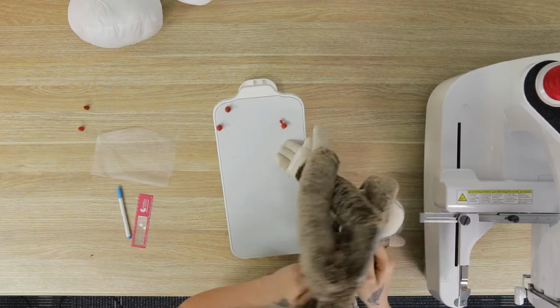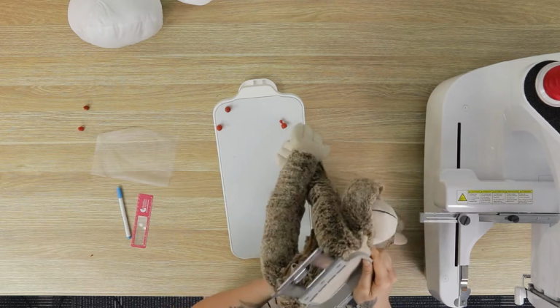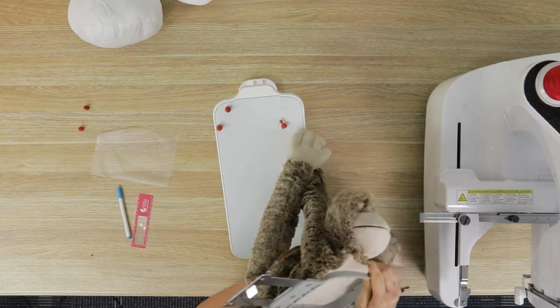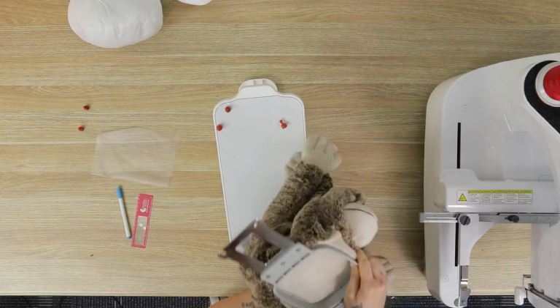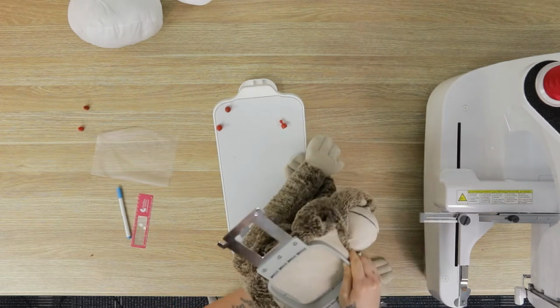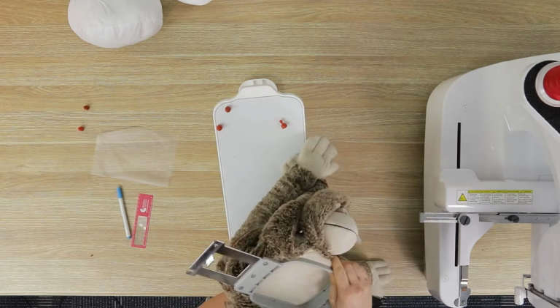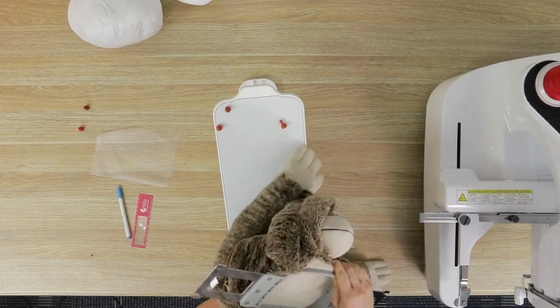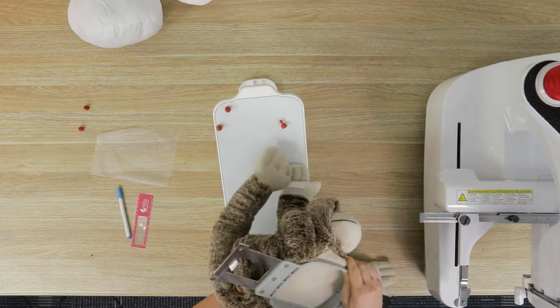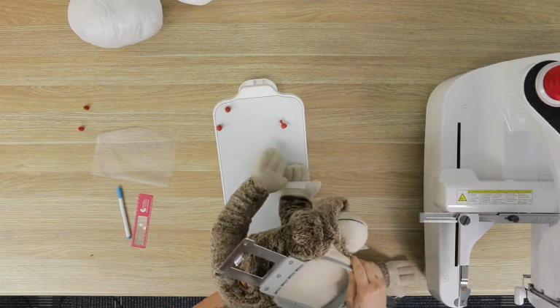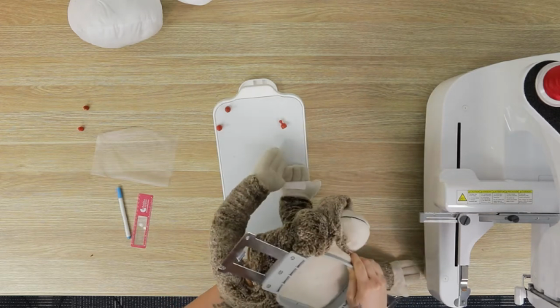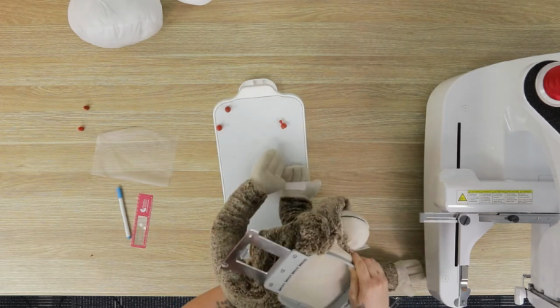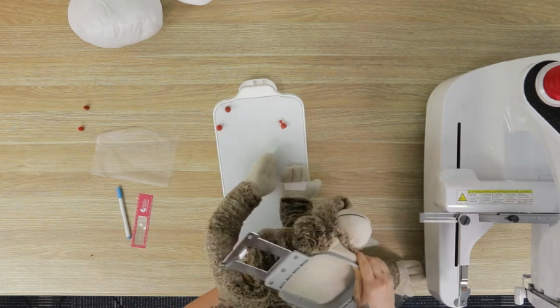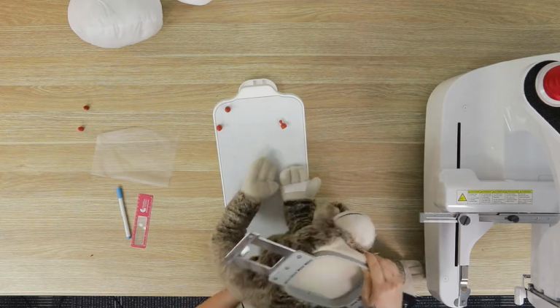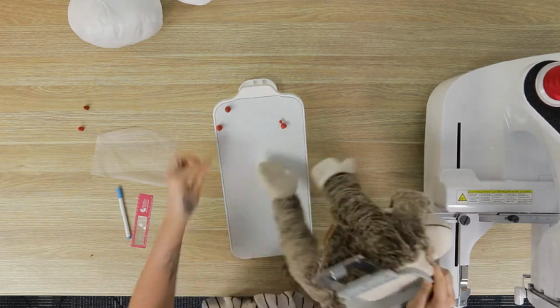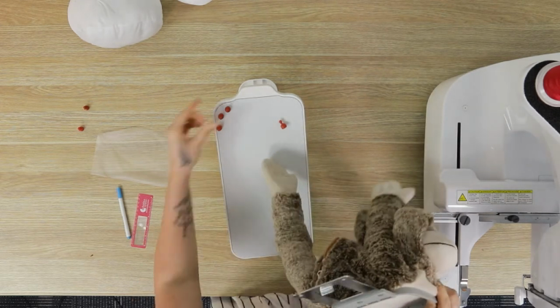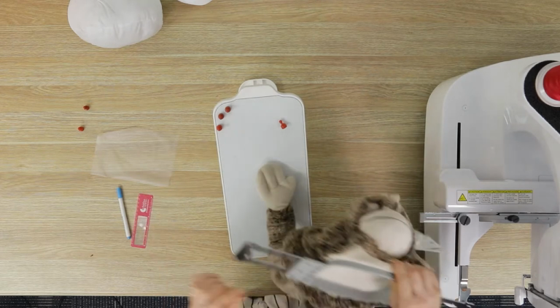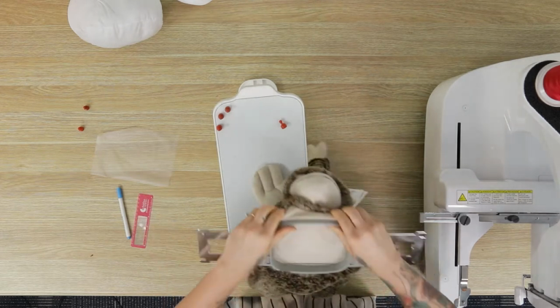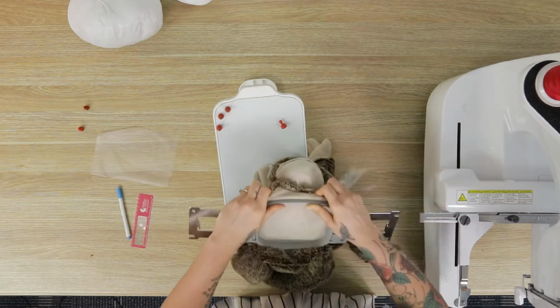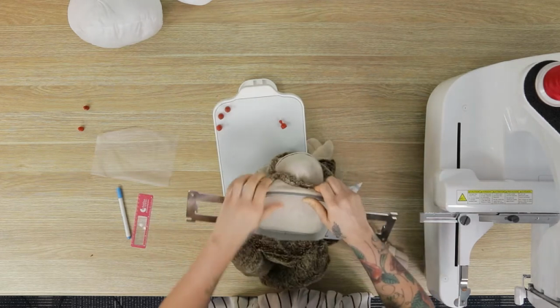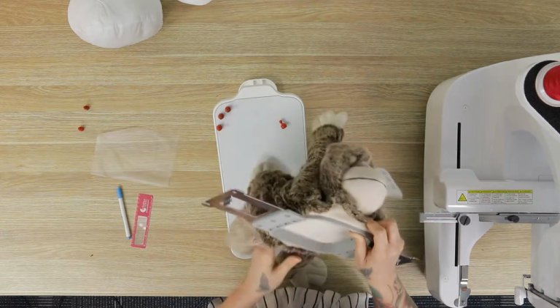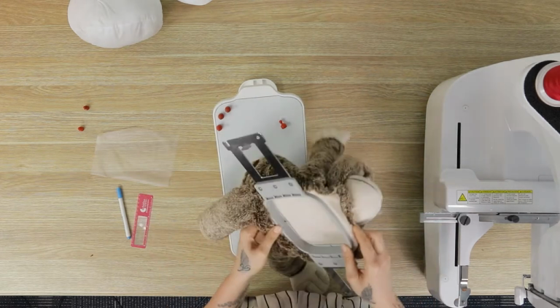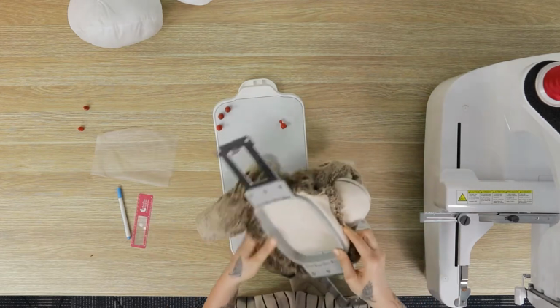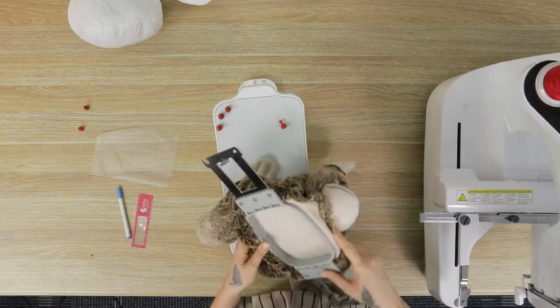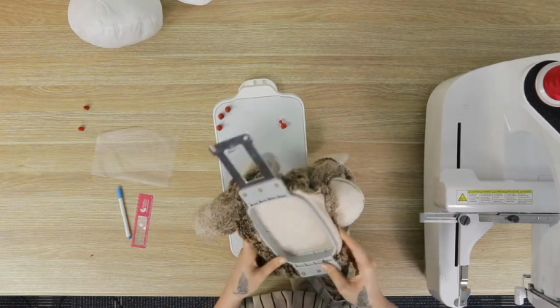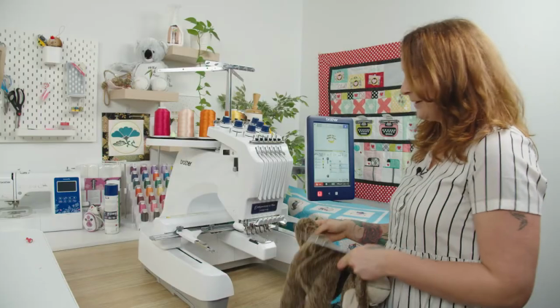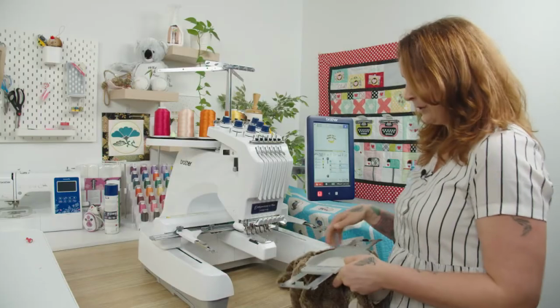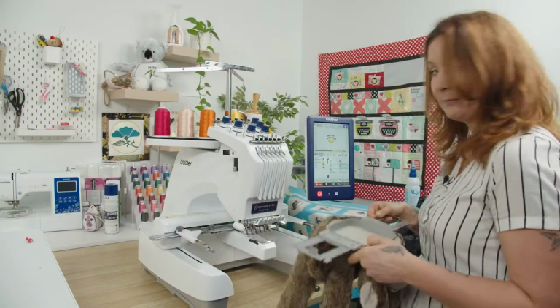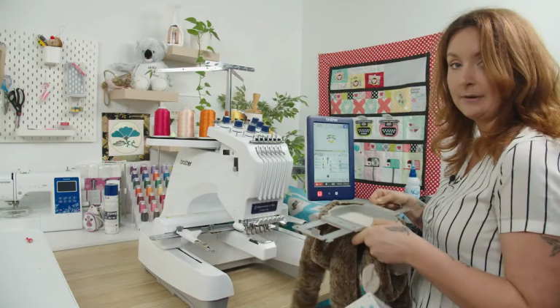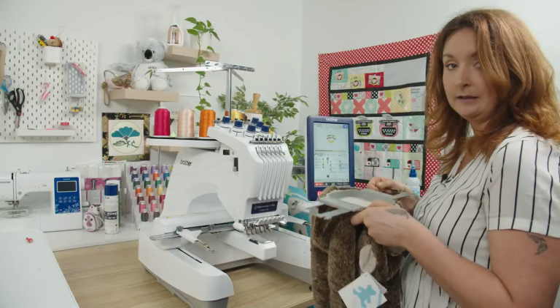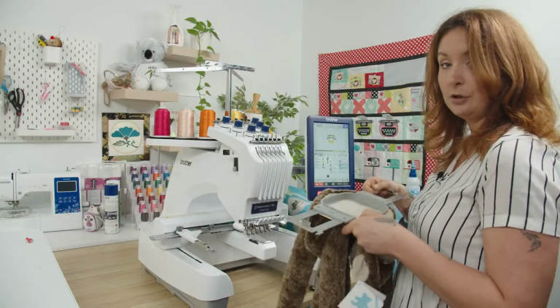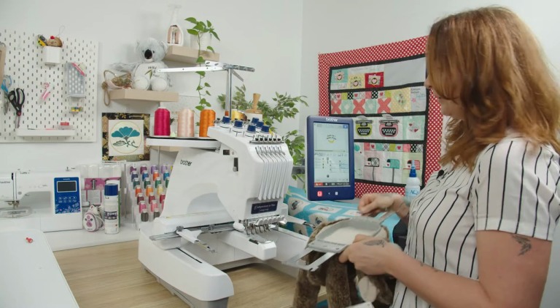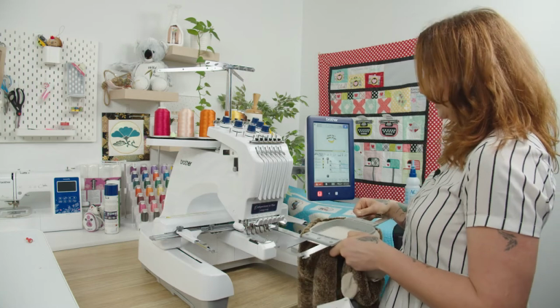So that was four, so one more. There he is. I'm pretty happy with that. Now we just pop the Embroidery Buddy all hooped up on the machine.